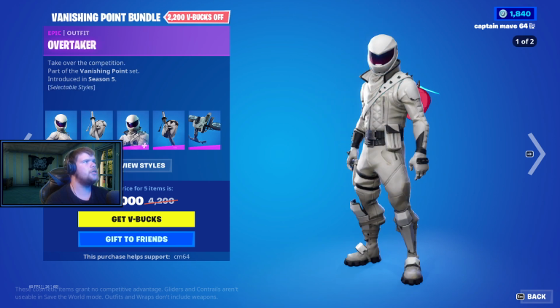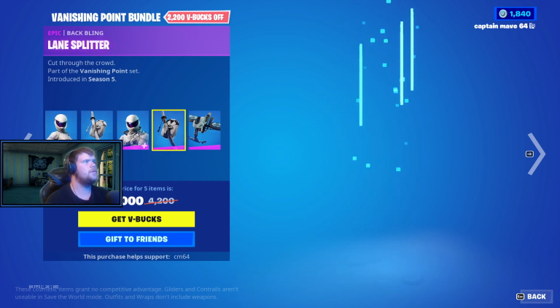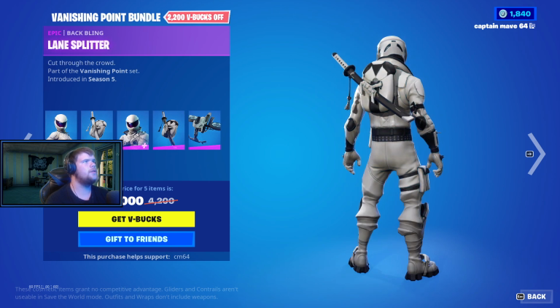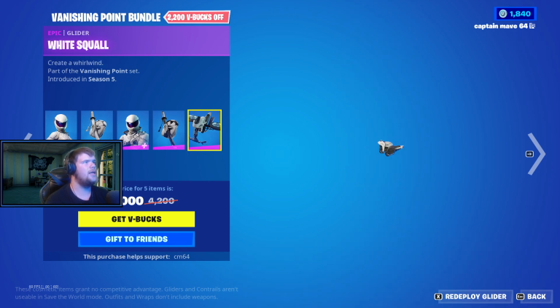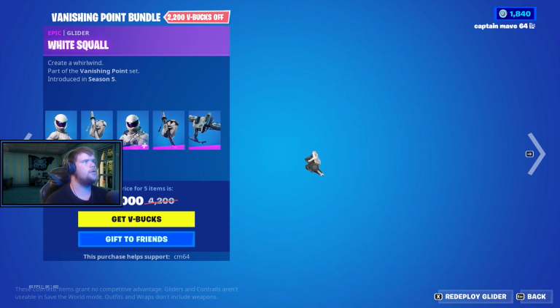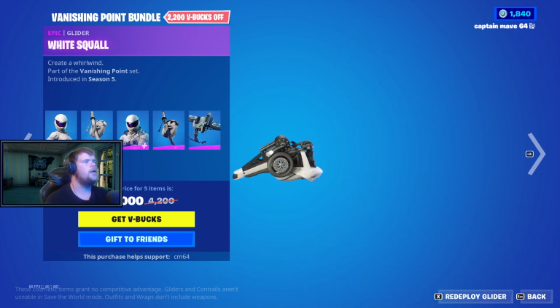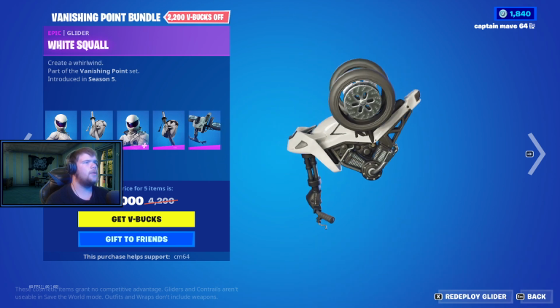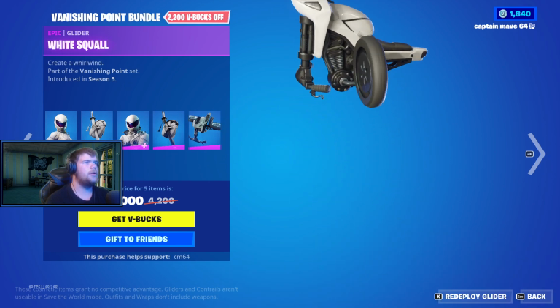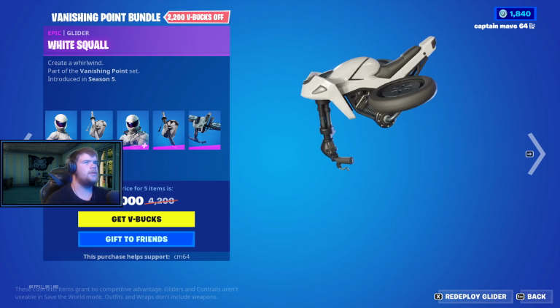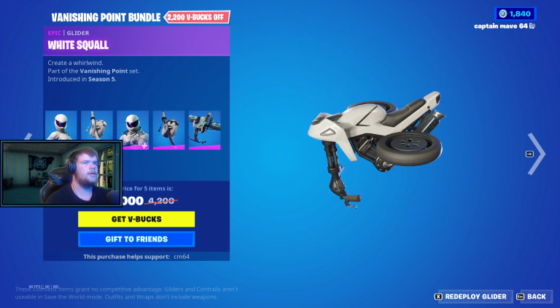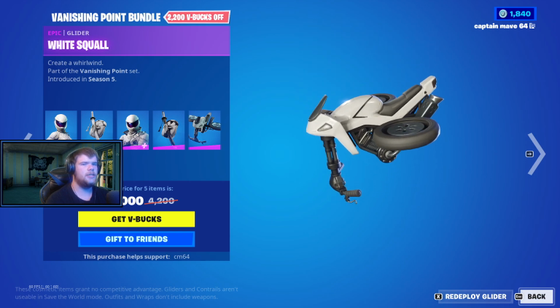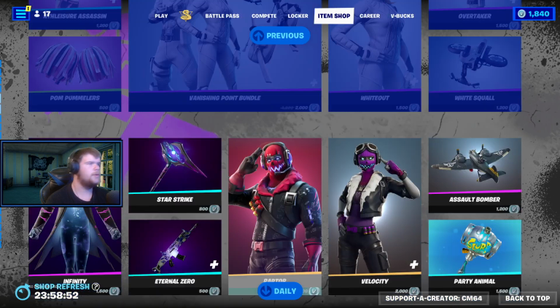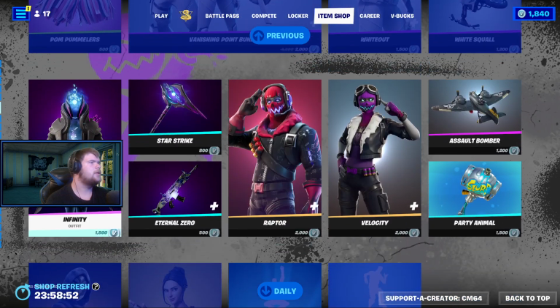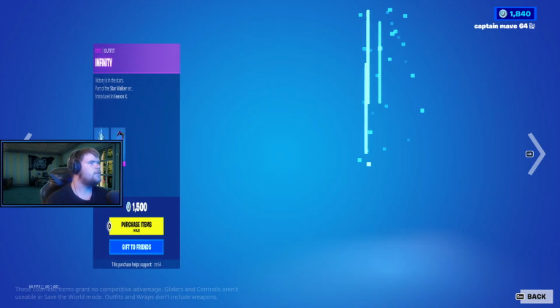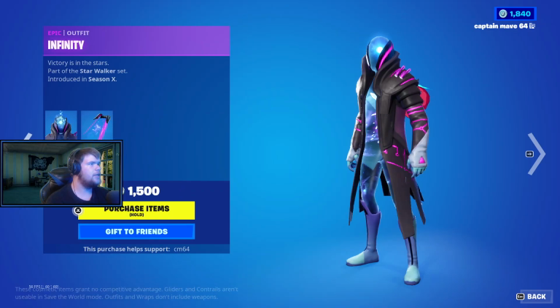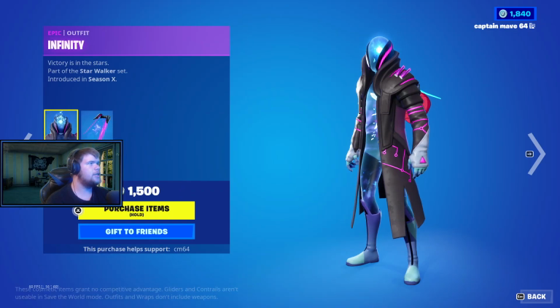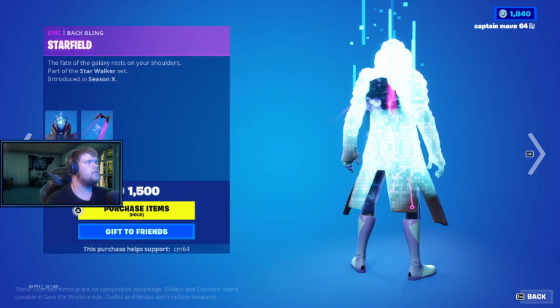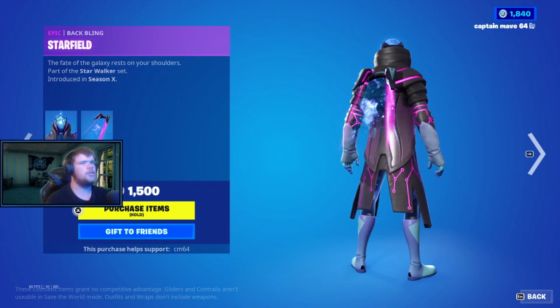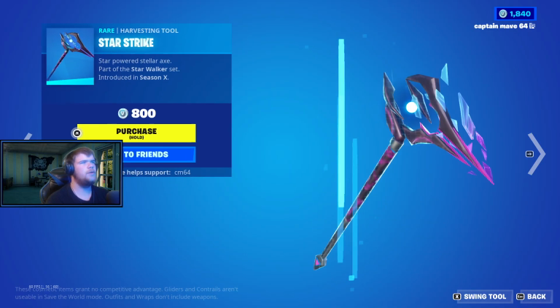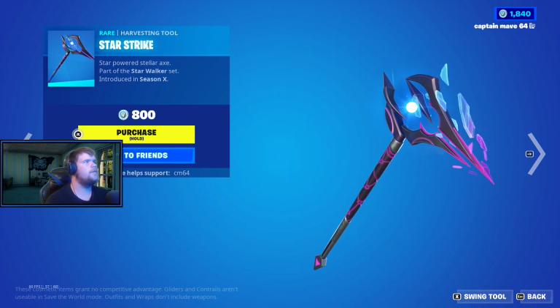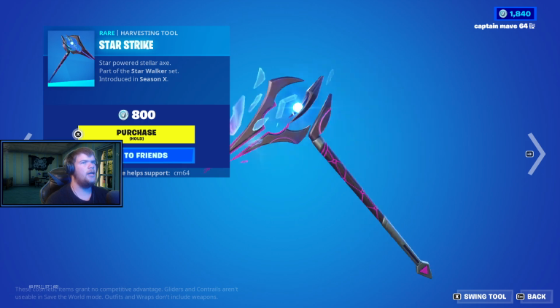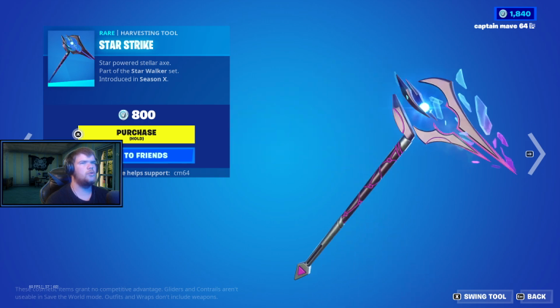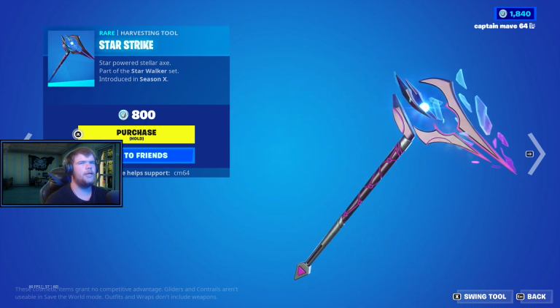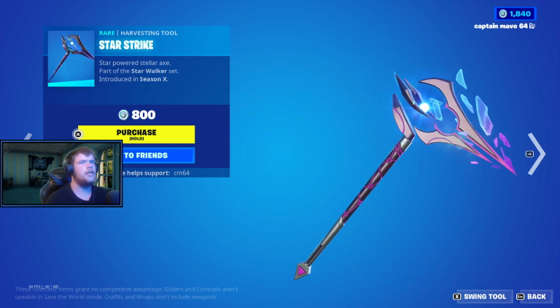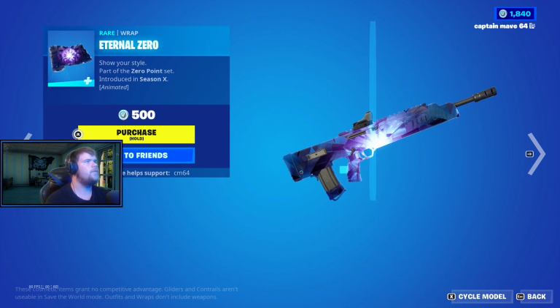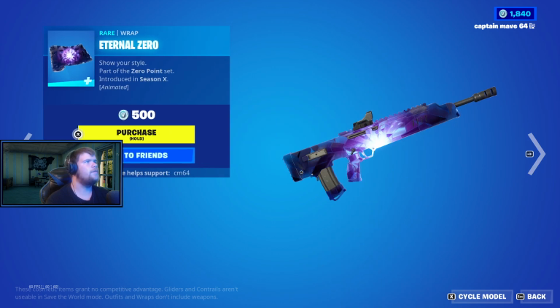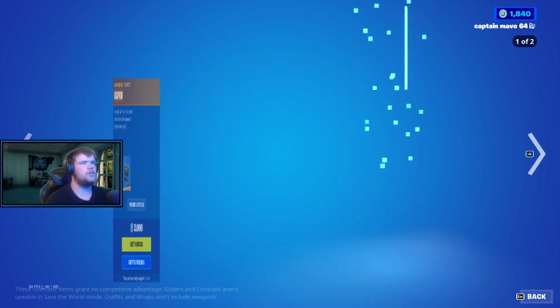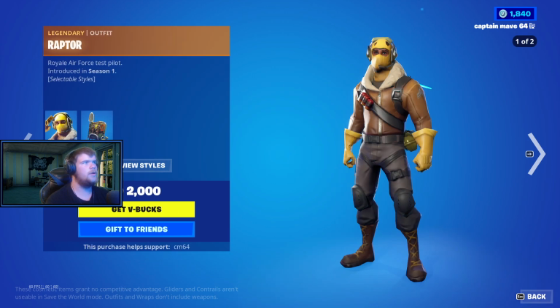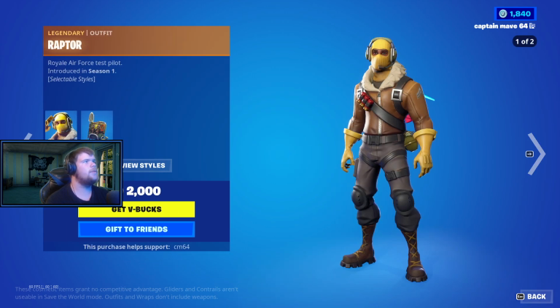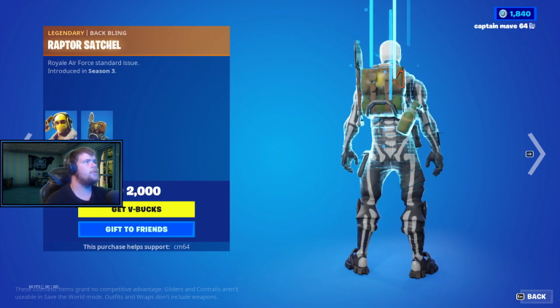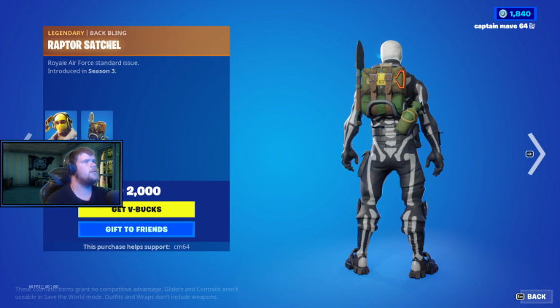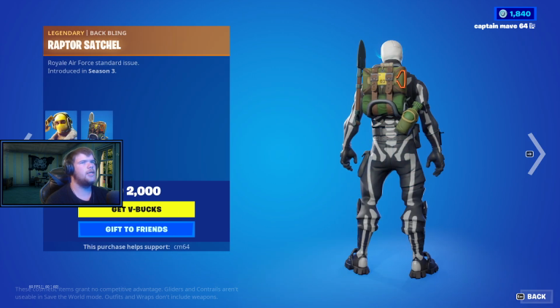We have the Vanishing Point bundle, which includes the Whiteout skin, the Ignition, the Overtaker, the Lane Splitter, and the White Squall Glider. The Infinity skin is back with the Back Bling Starfield and the Halo Sword Pickaxe, and the External Zero Wrap.